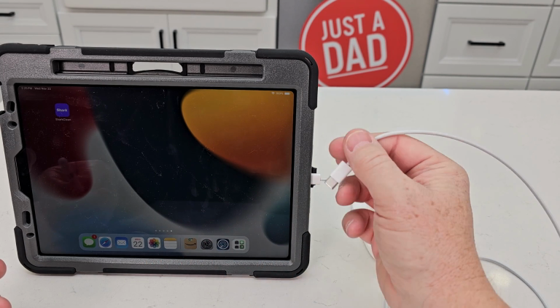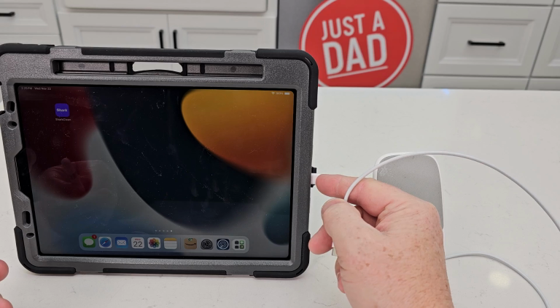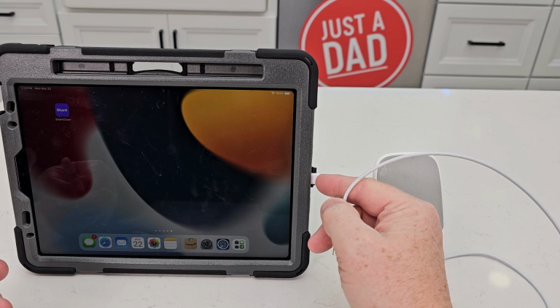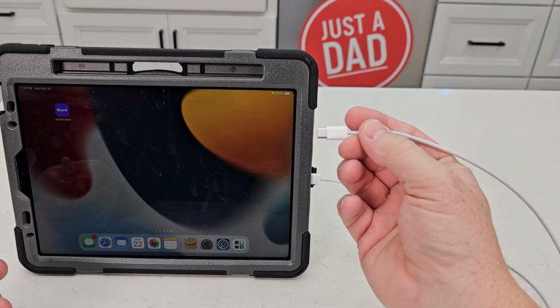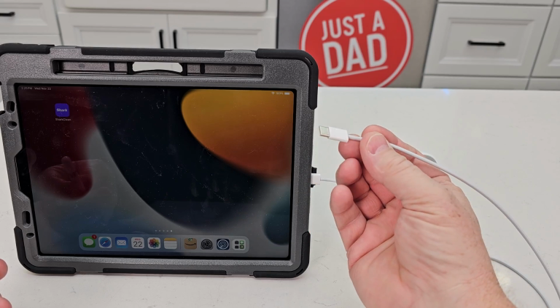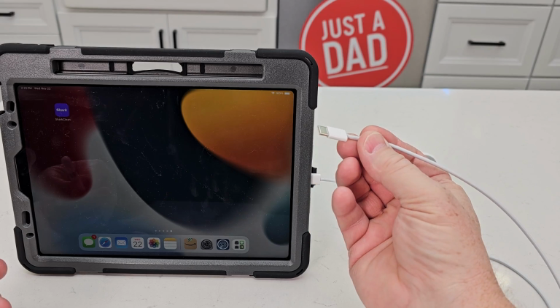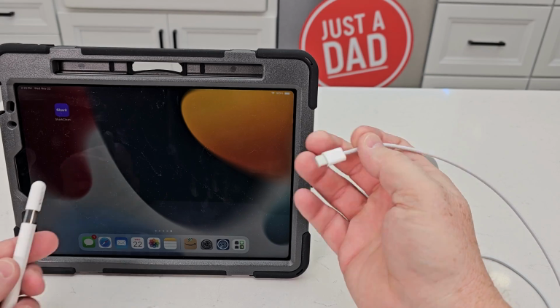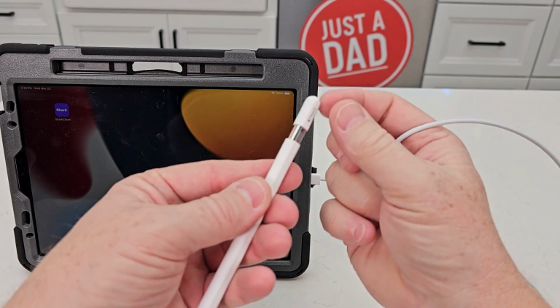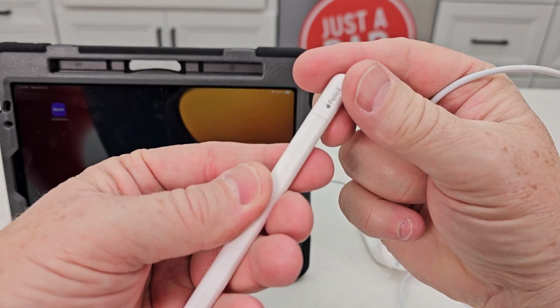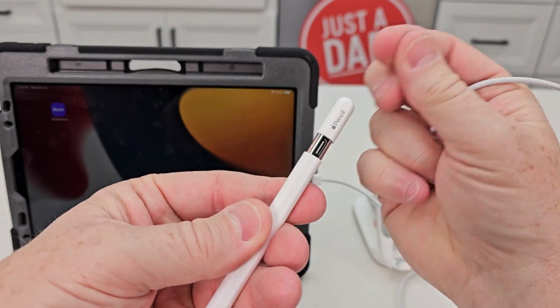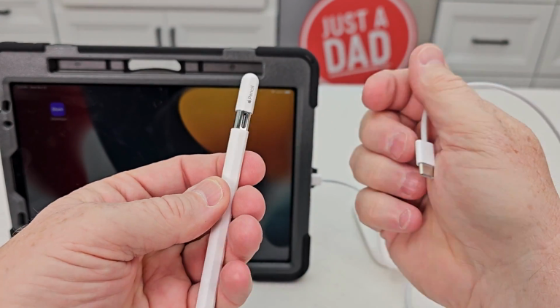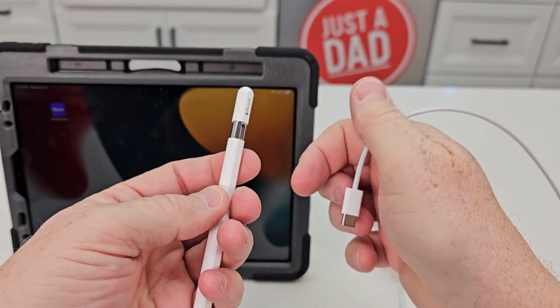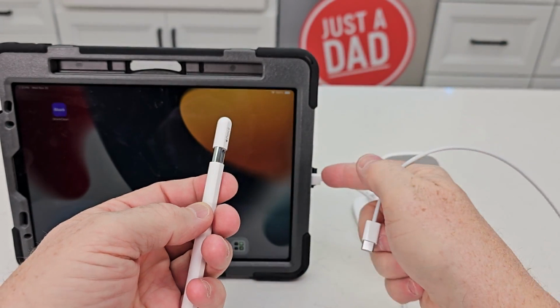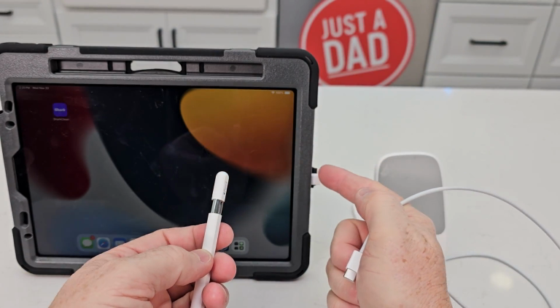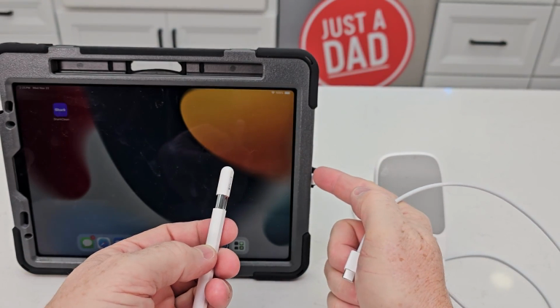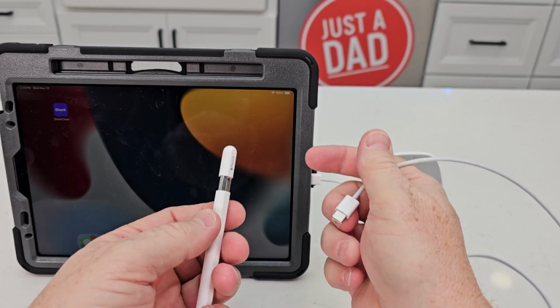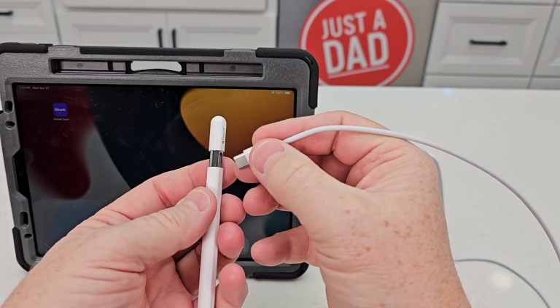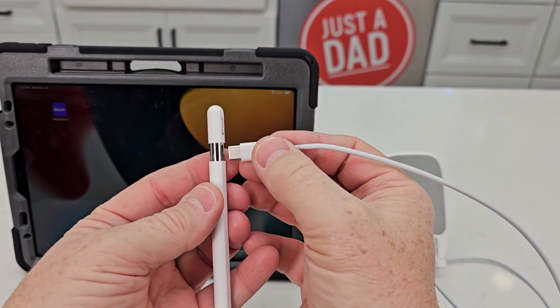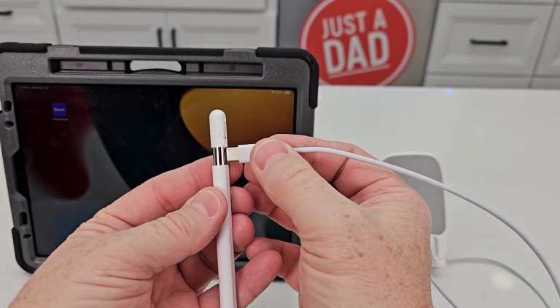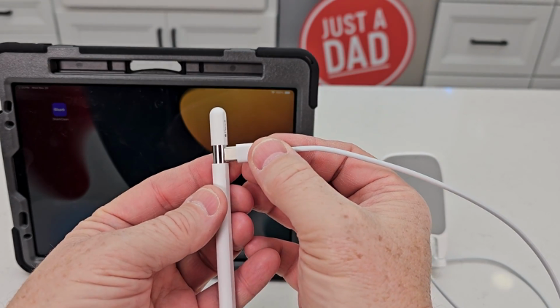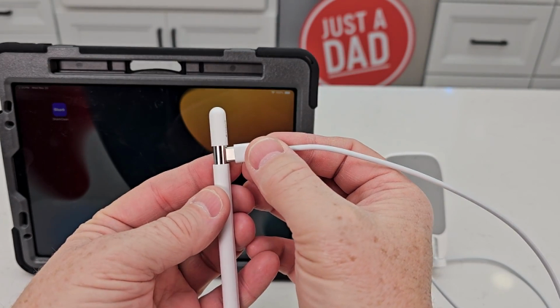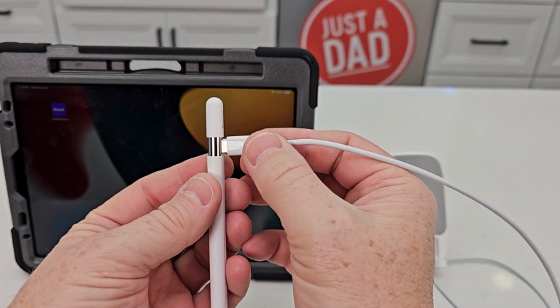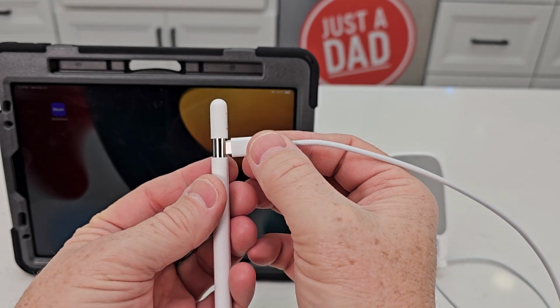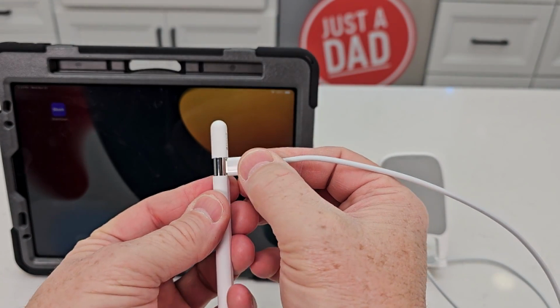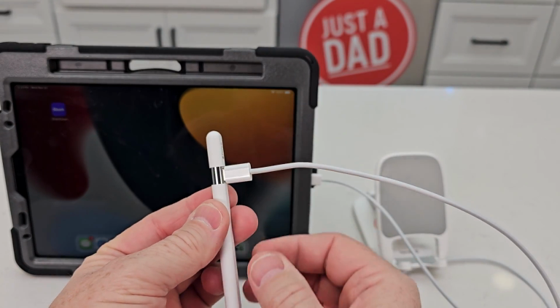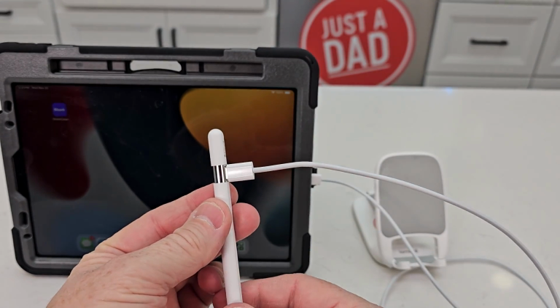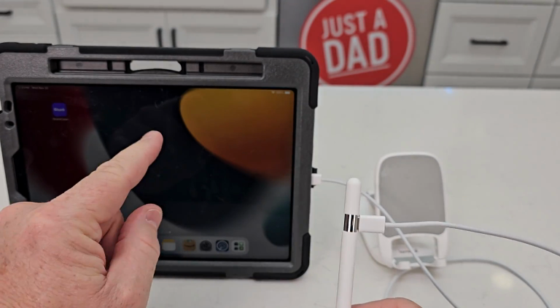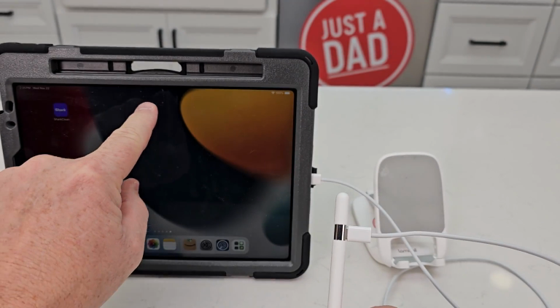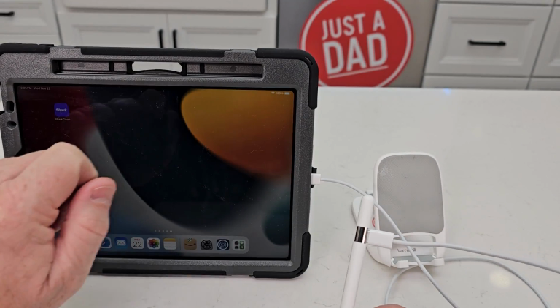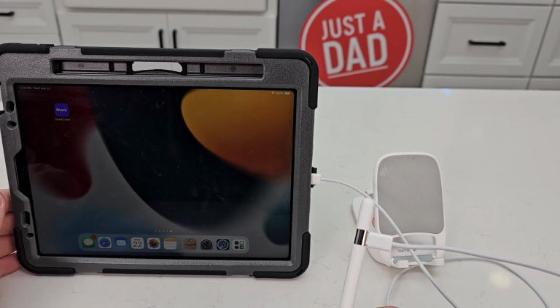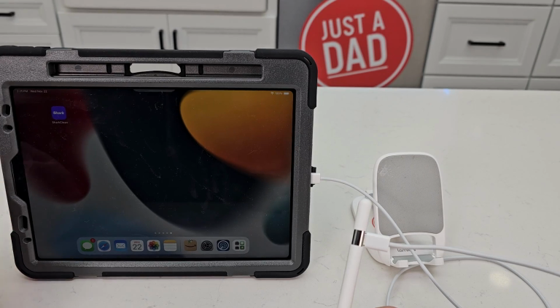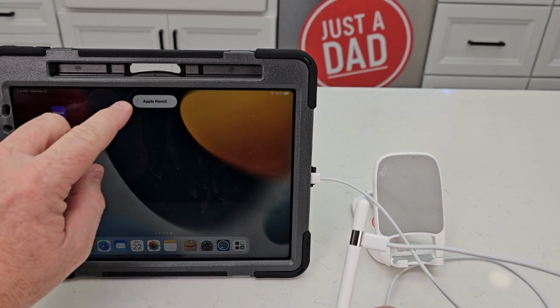you need a USB-C to USB-C cable. Slide this out and go from the iPad to the pencil. This is how you charge it, but this is also how you're going to pair it.